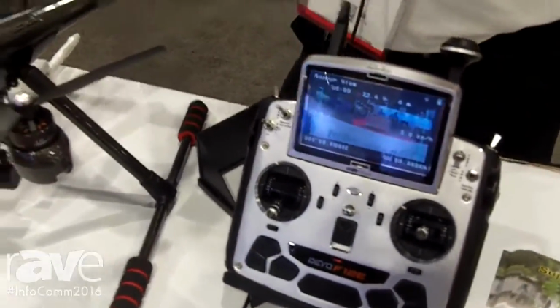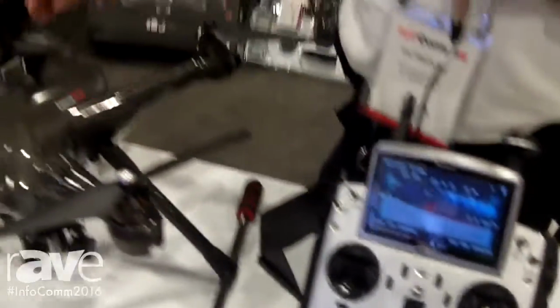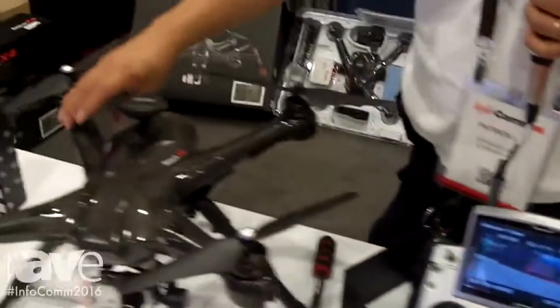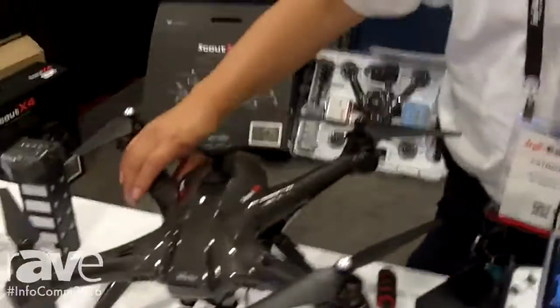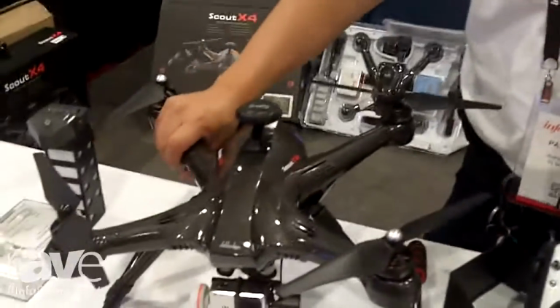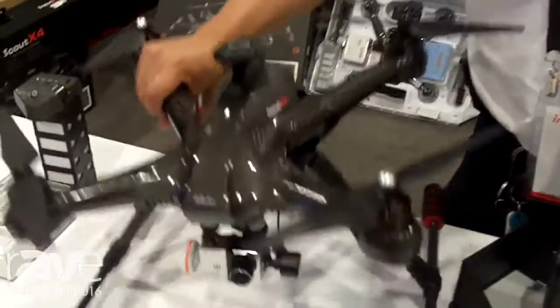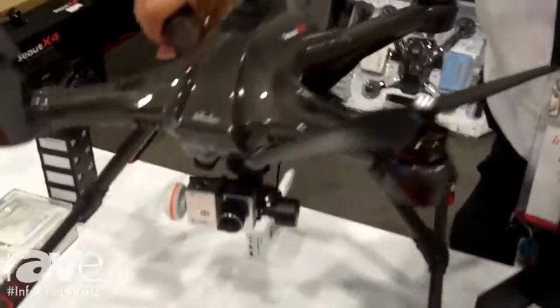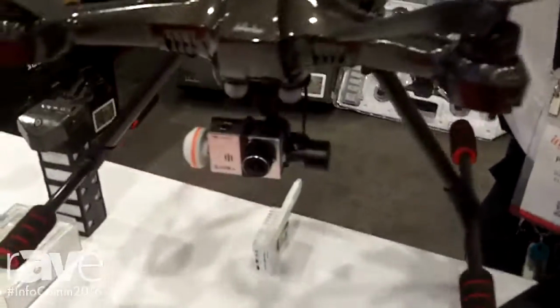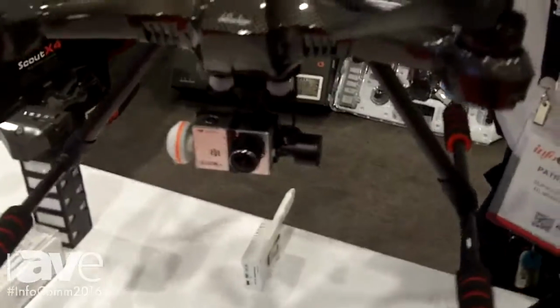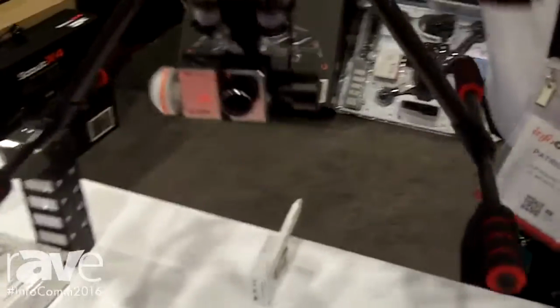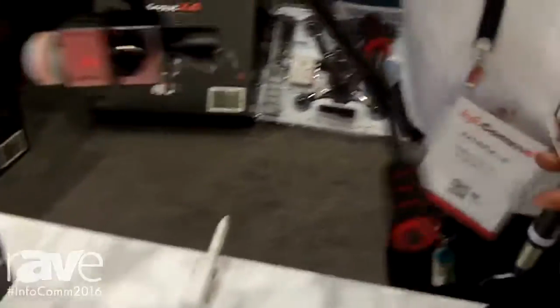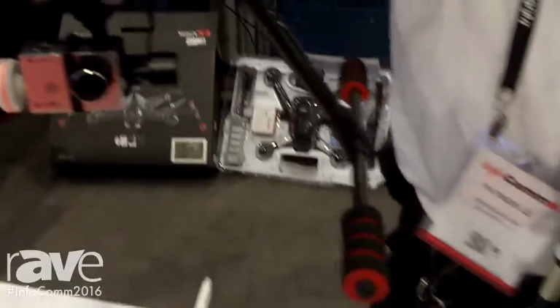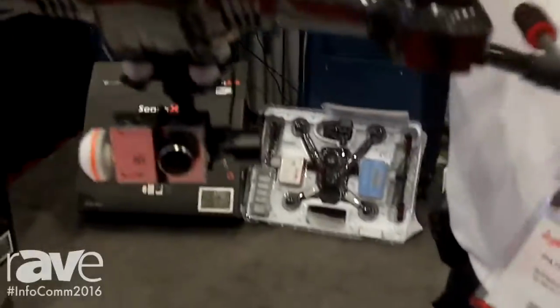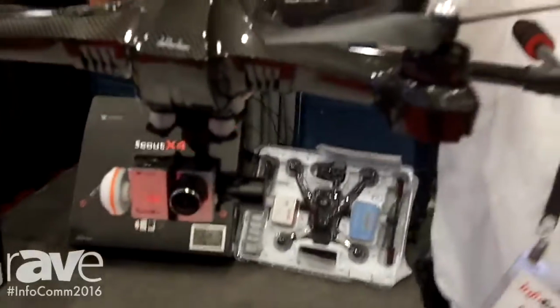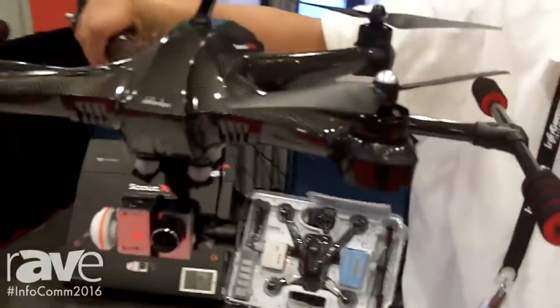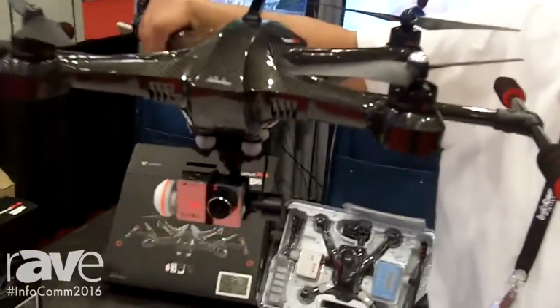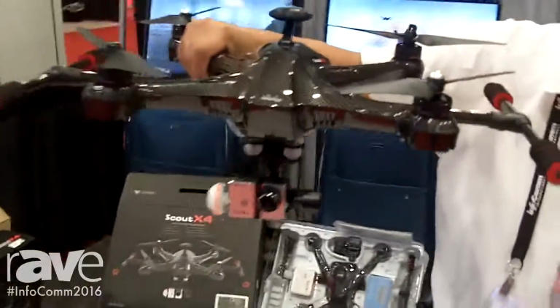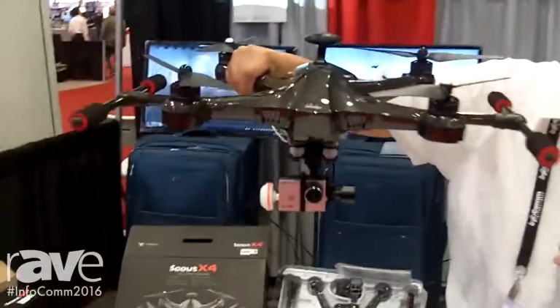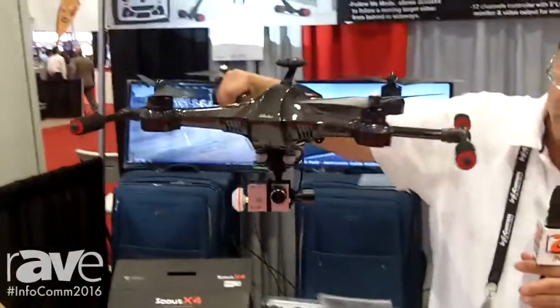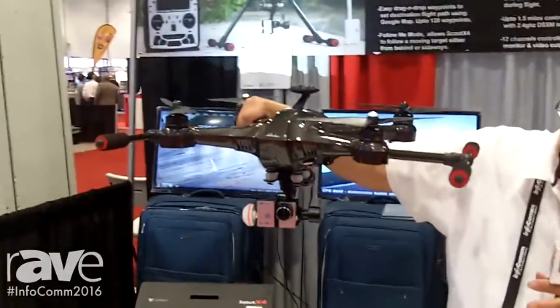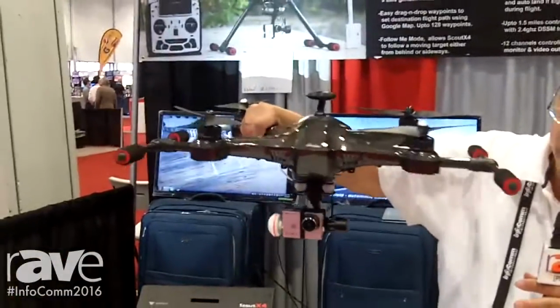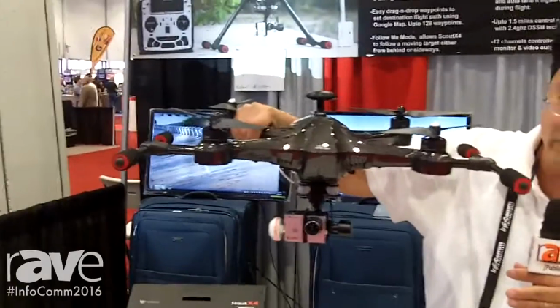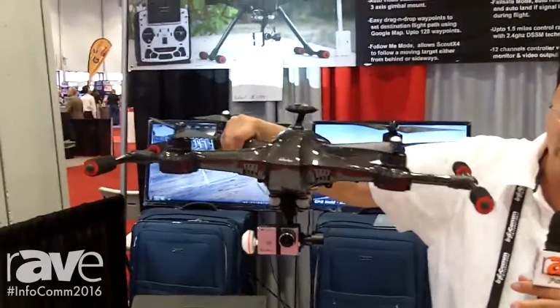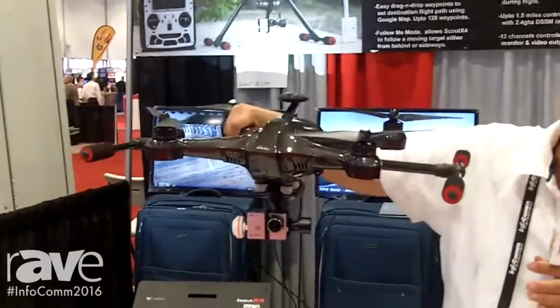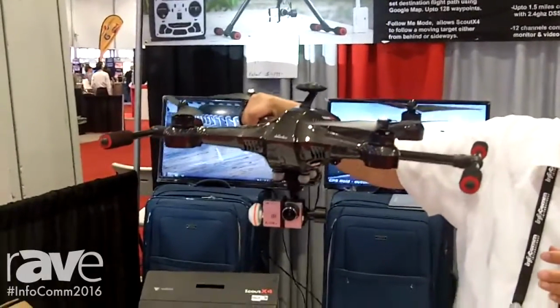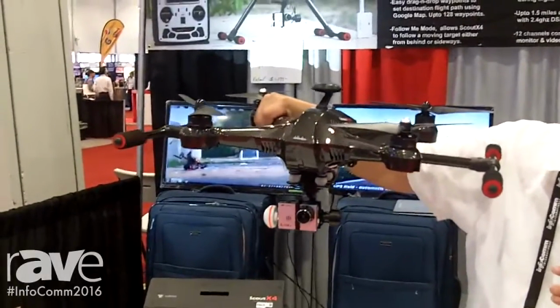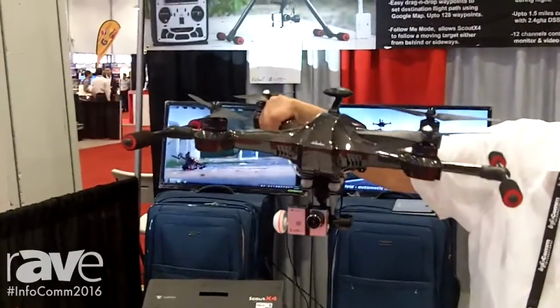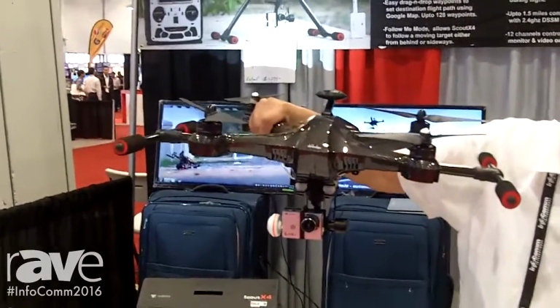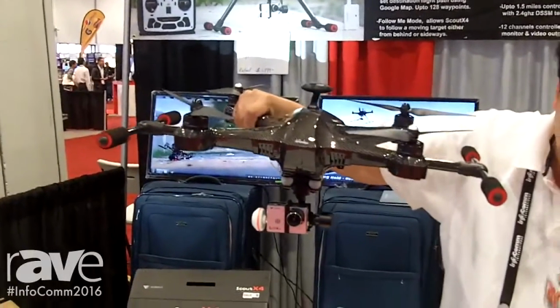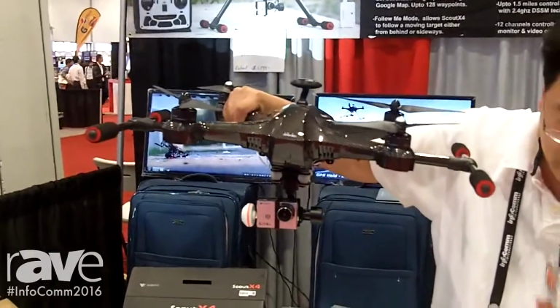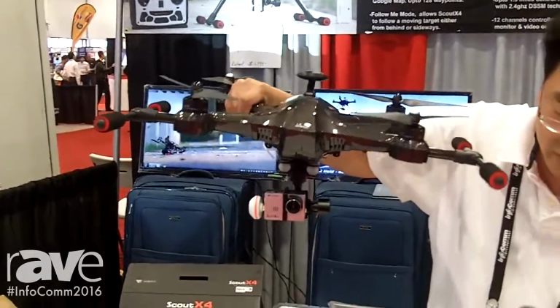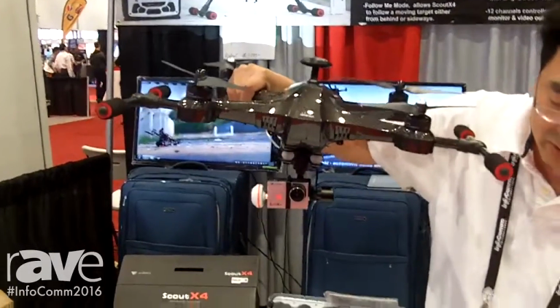This also does retract, so I can push a button here — you can see it actually comes up — and this gives you a 360 view without any obstructed viewing on all your videos.